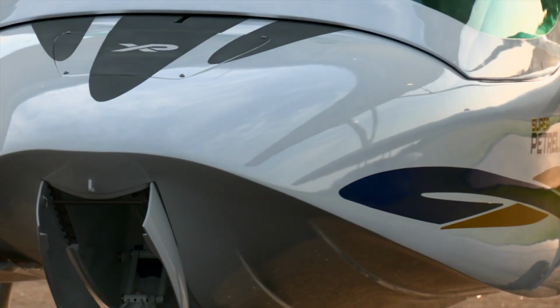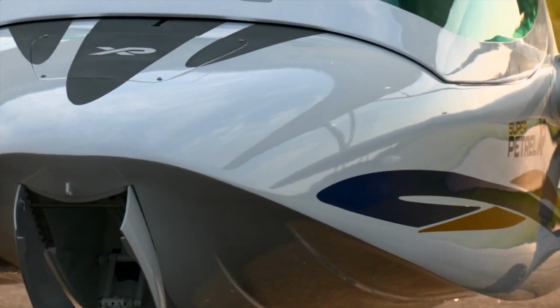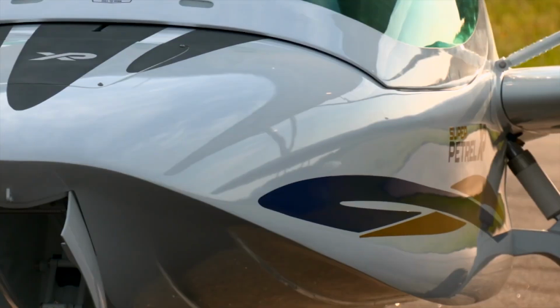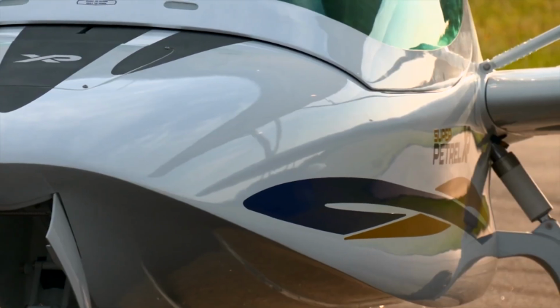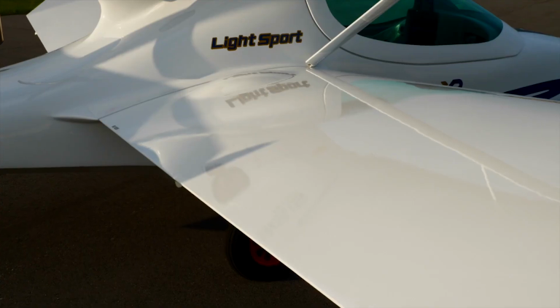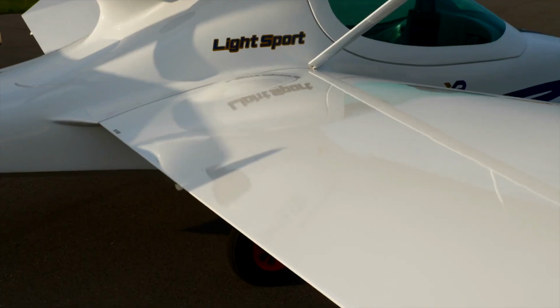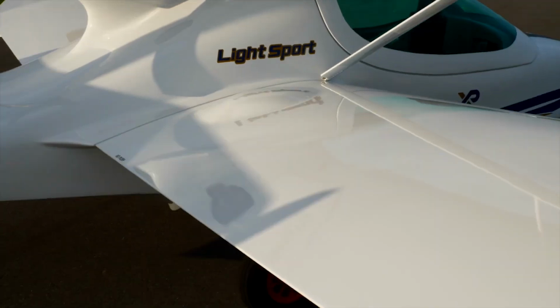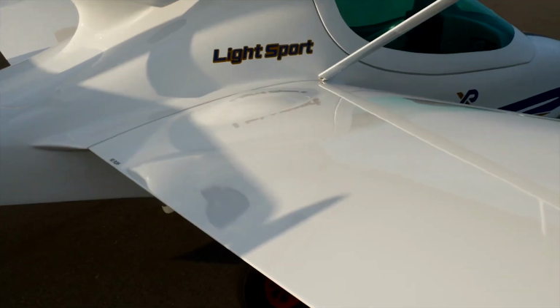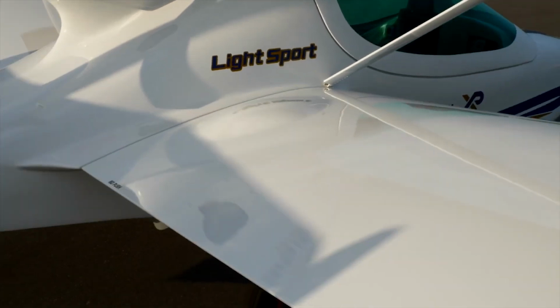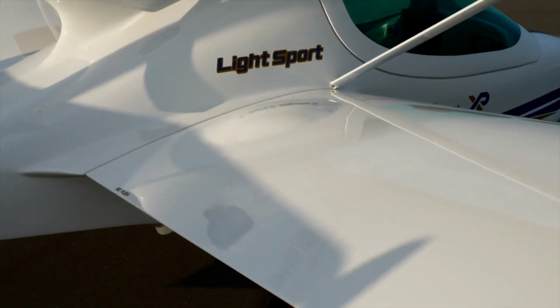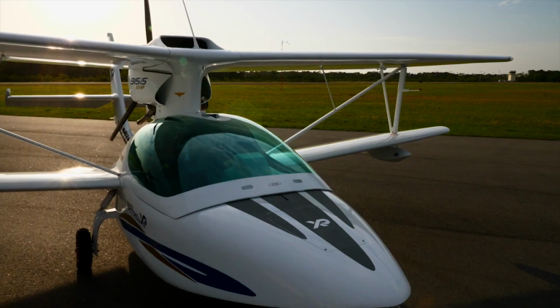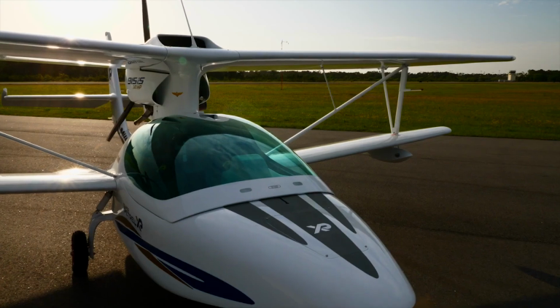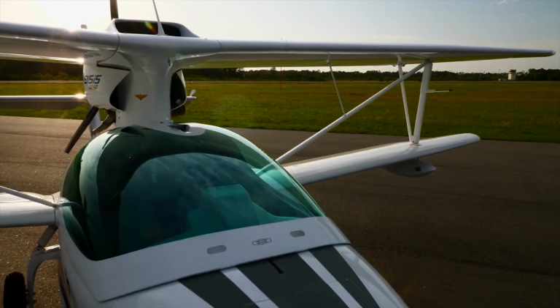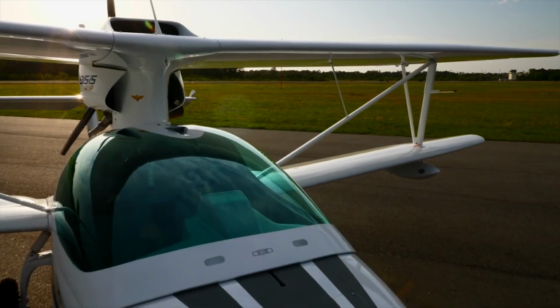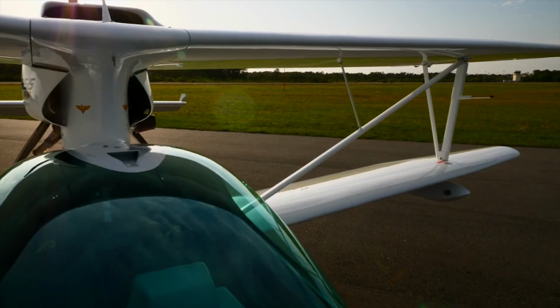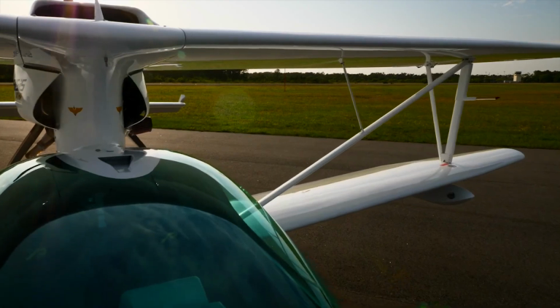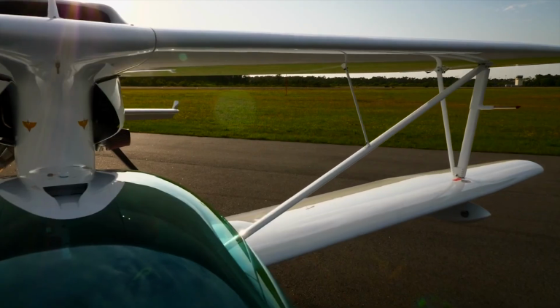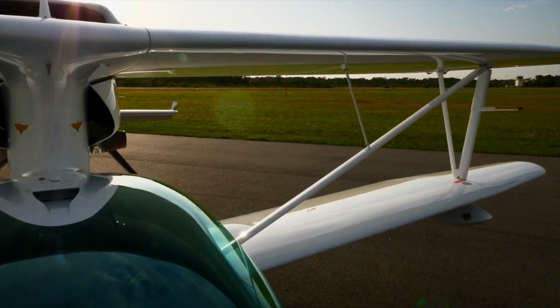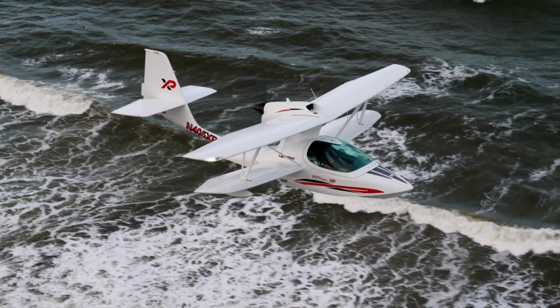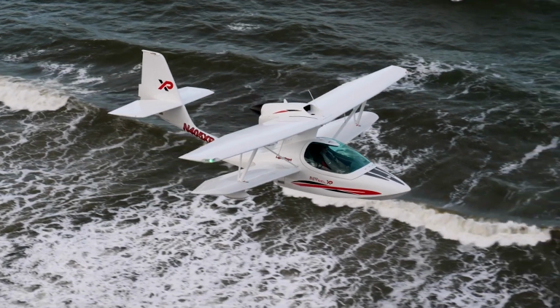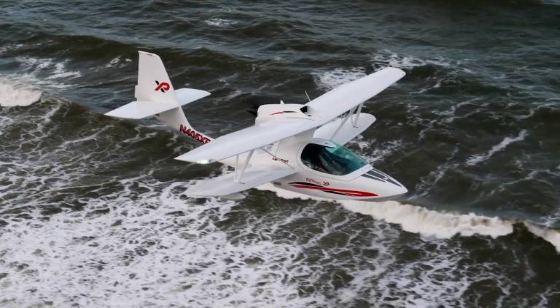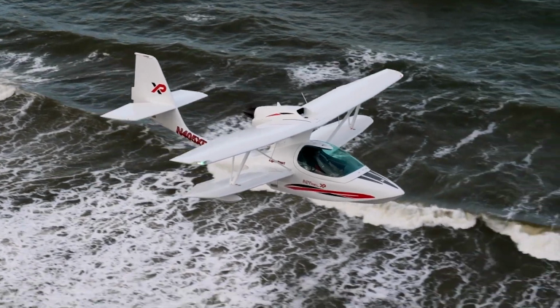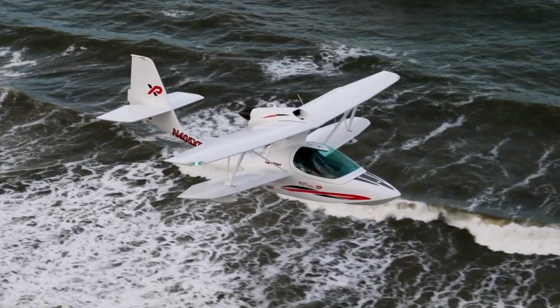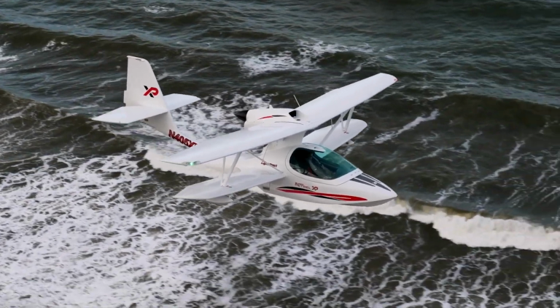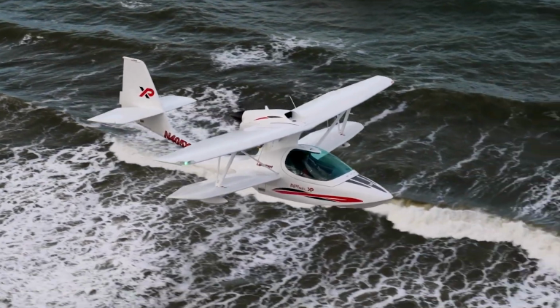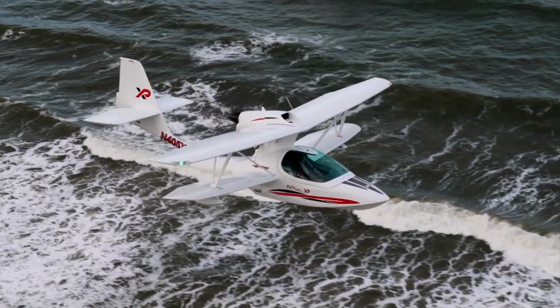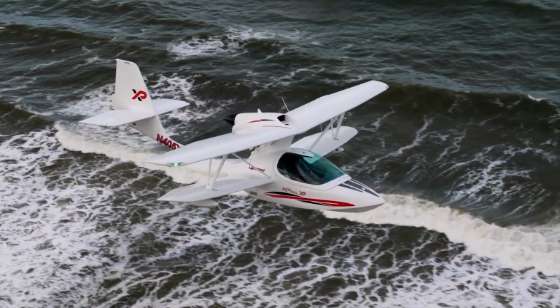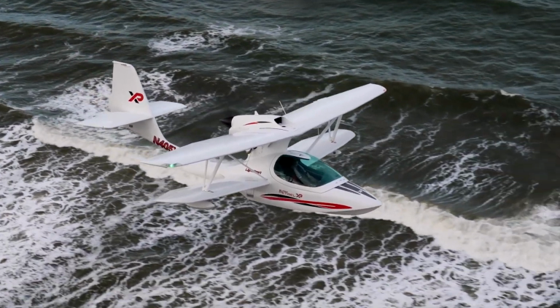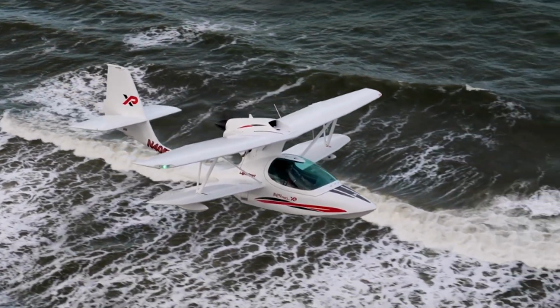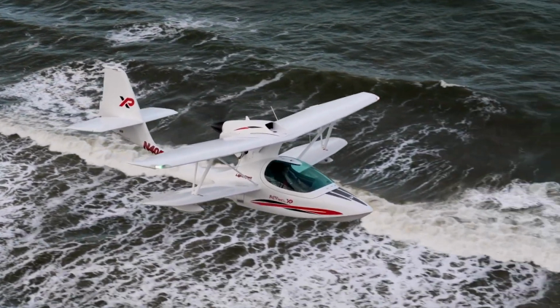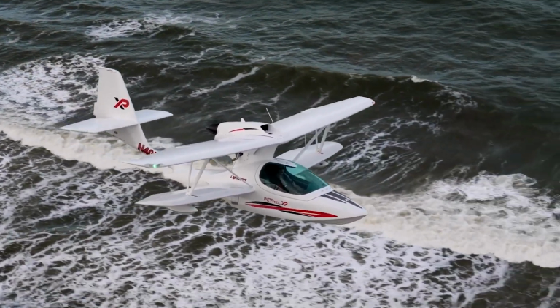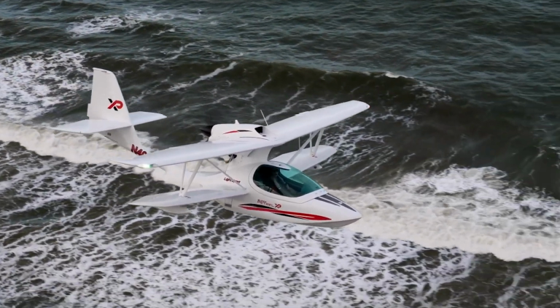This beauty comes straight from the skilled engineers at Skoda Aeronautica in Ipuna, Brazil, and it's the result of two decades of passionate tinkering.